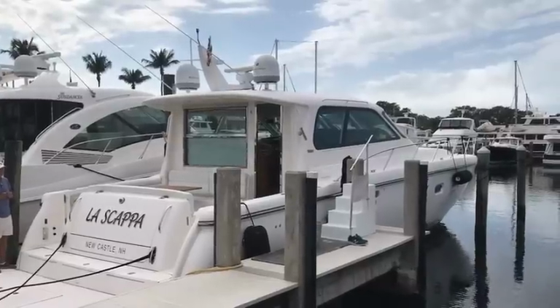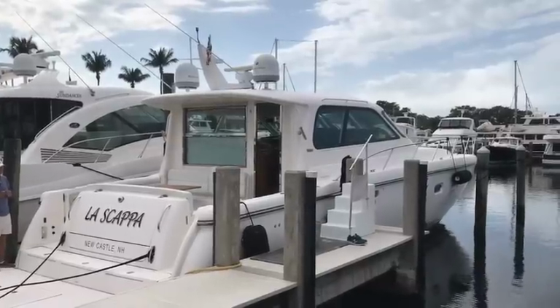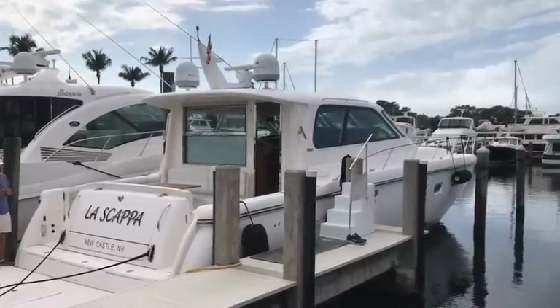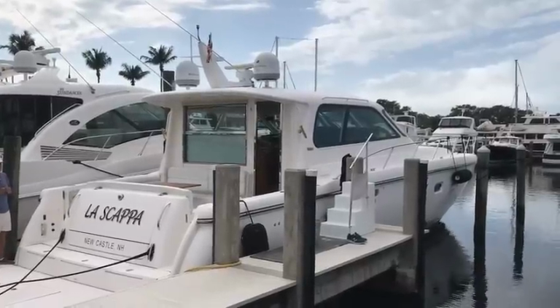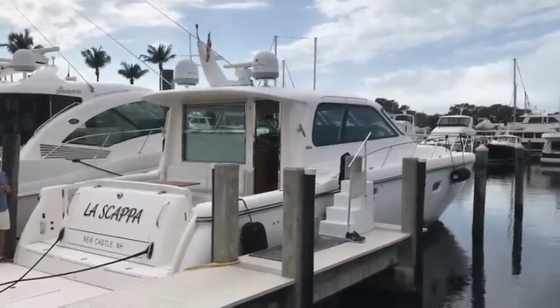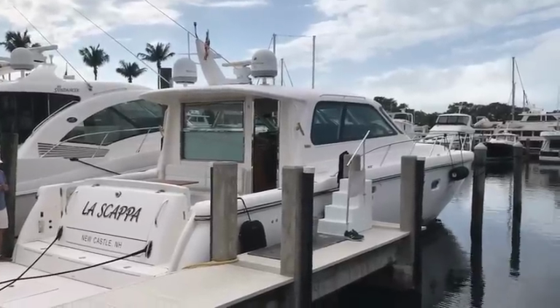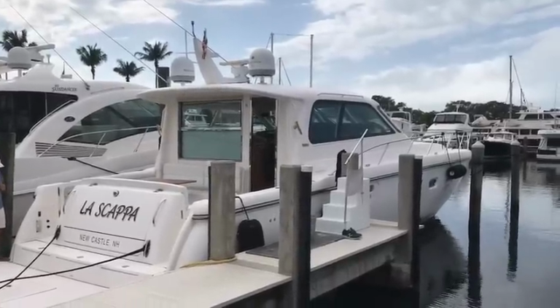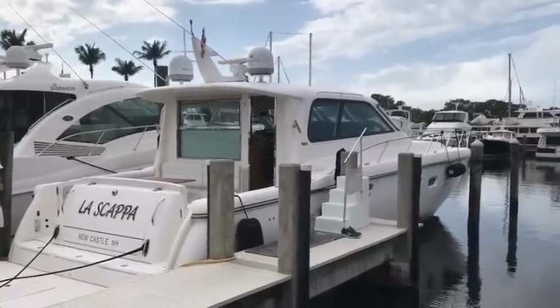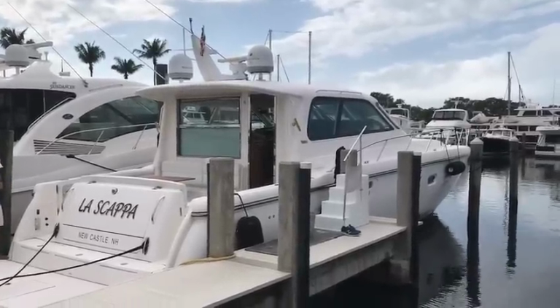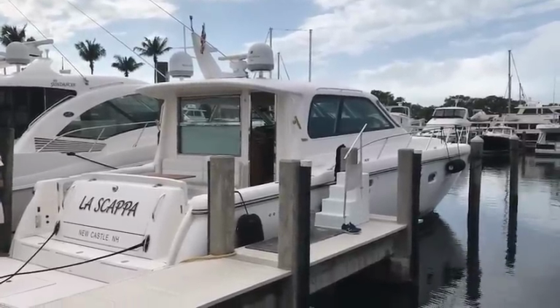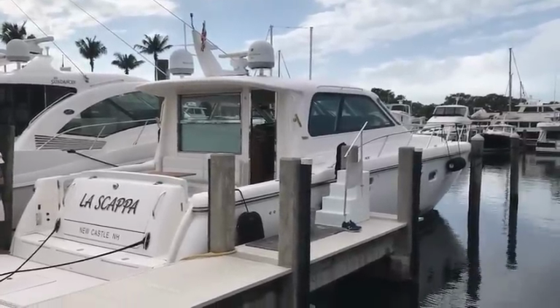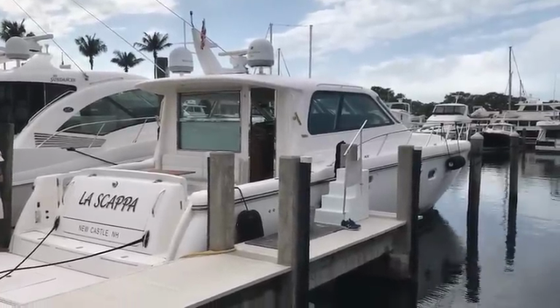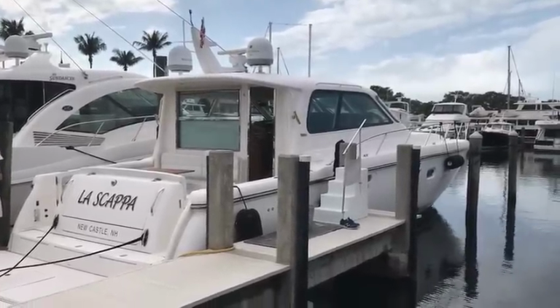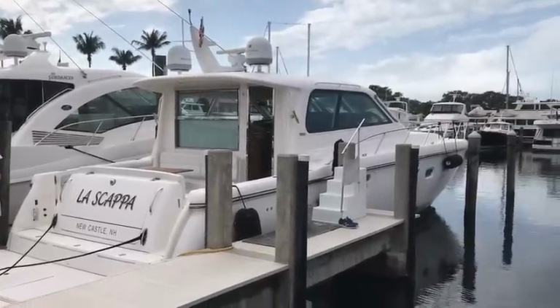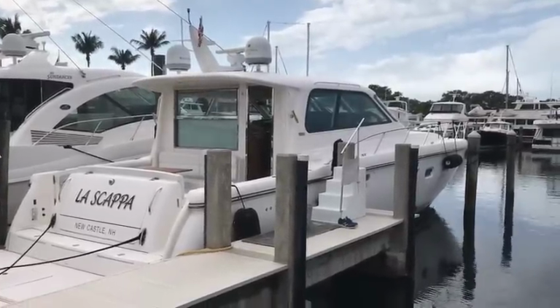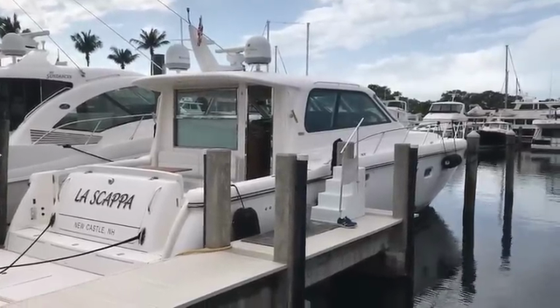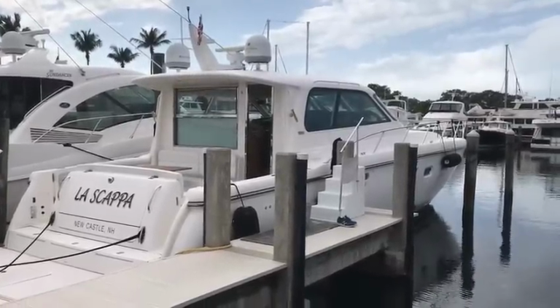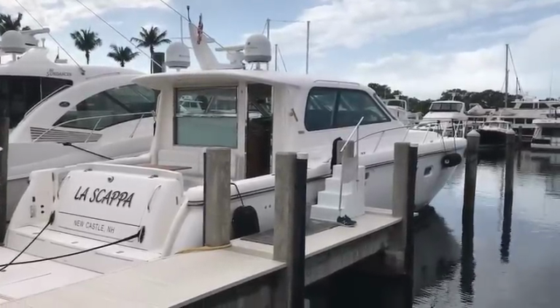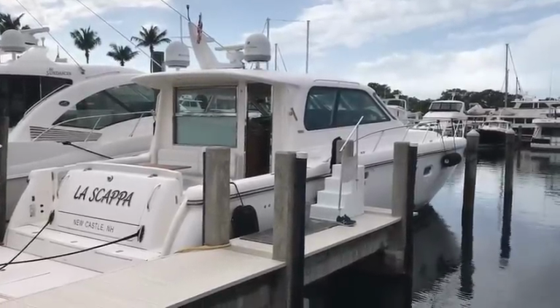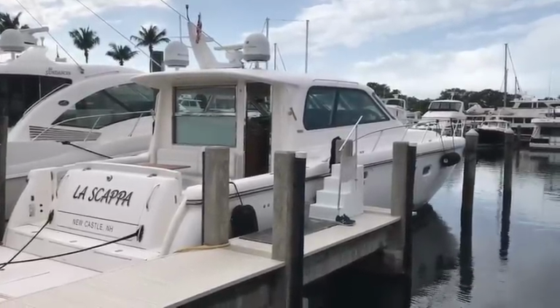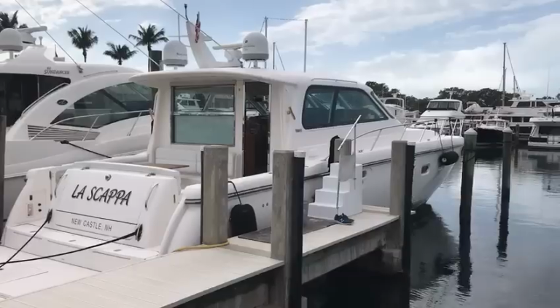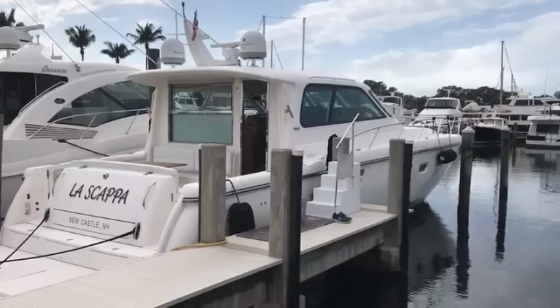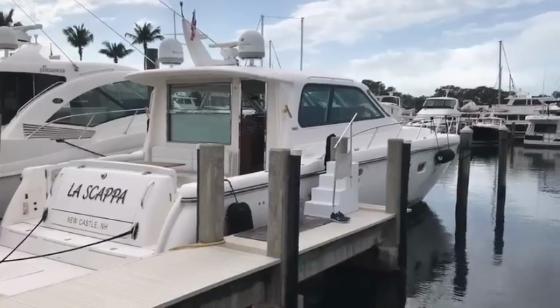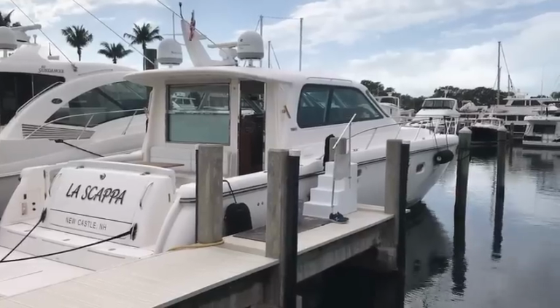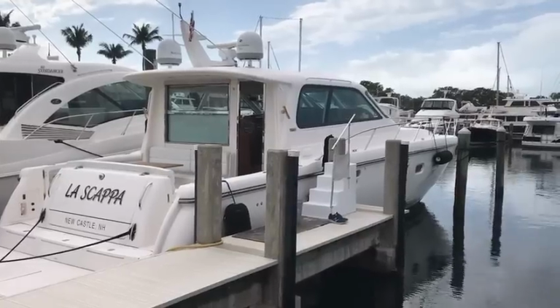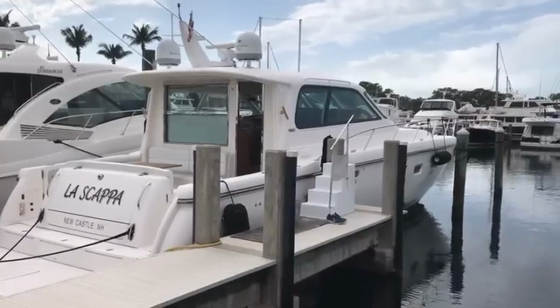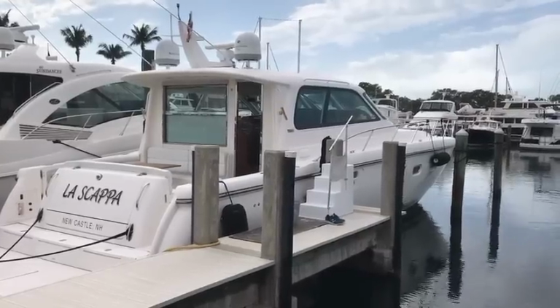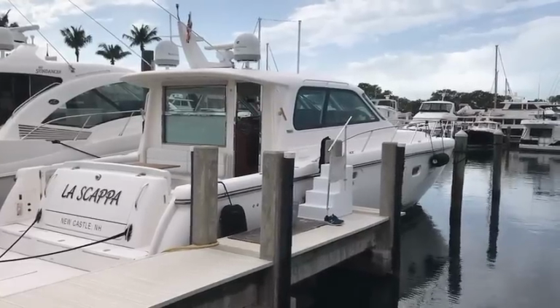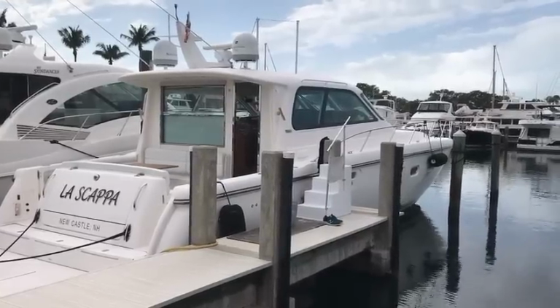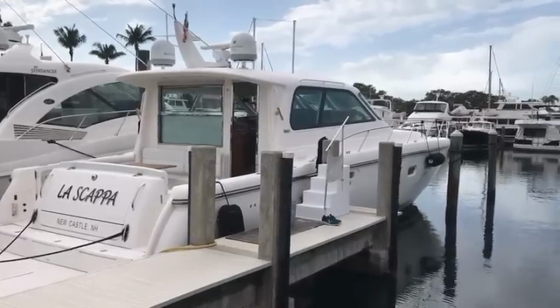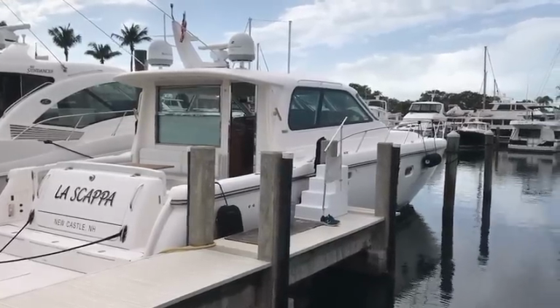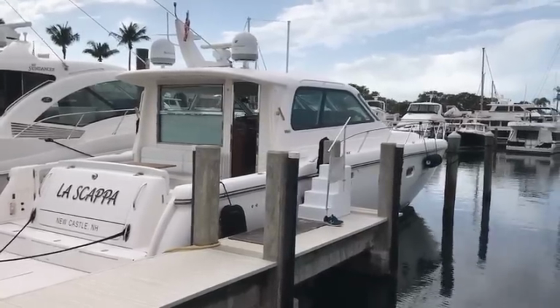Good afternoon. Mike Ehrlich with MarineMax. Today we're going to give you a tour of this beautiful 2004 52 Tiara Sovereign Salon model.